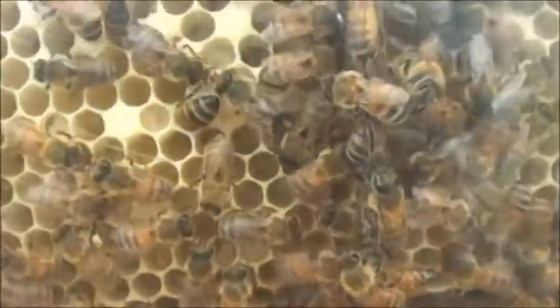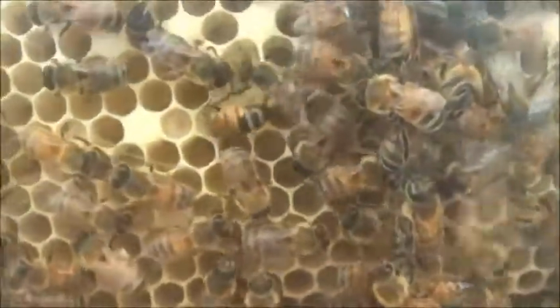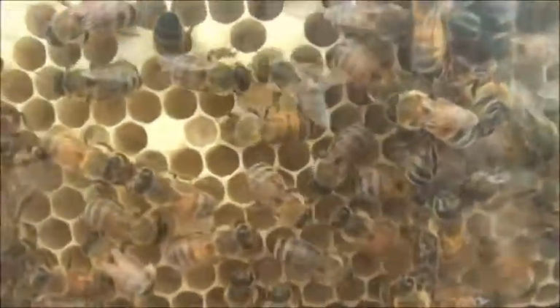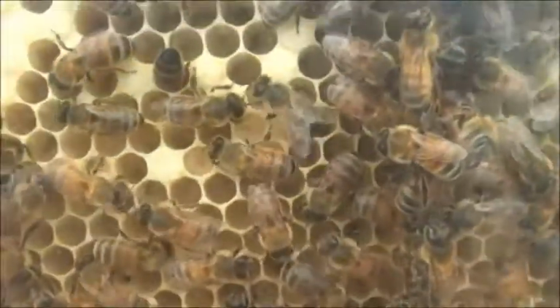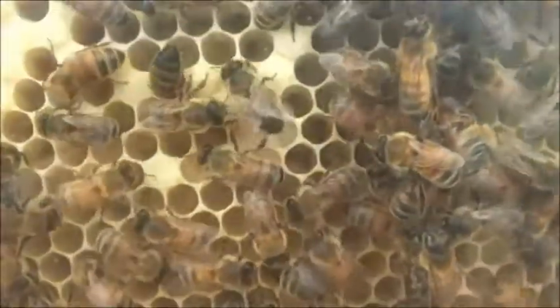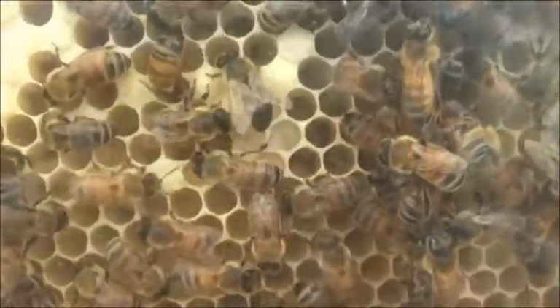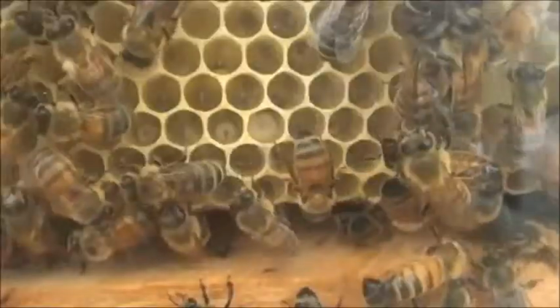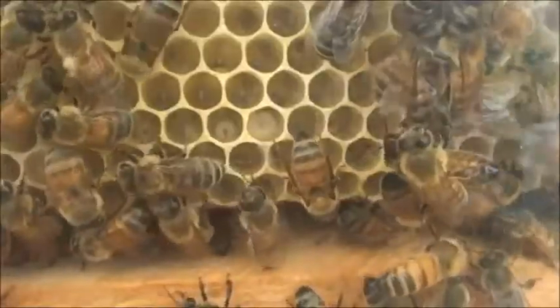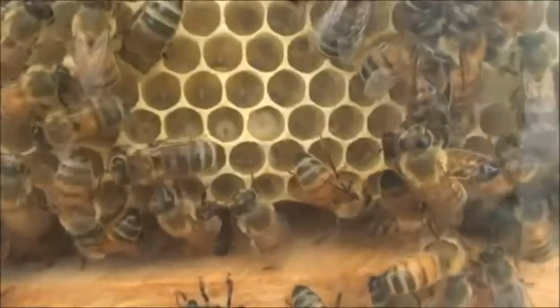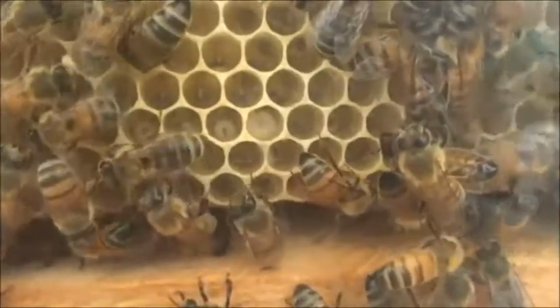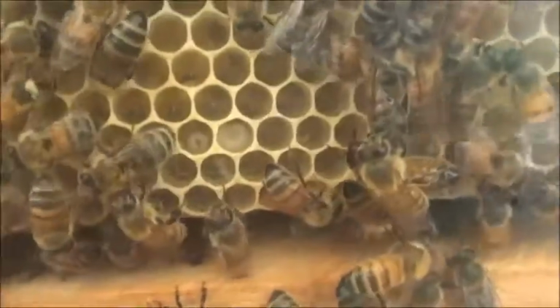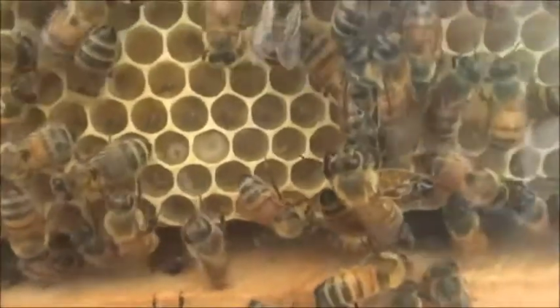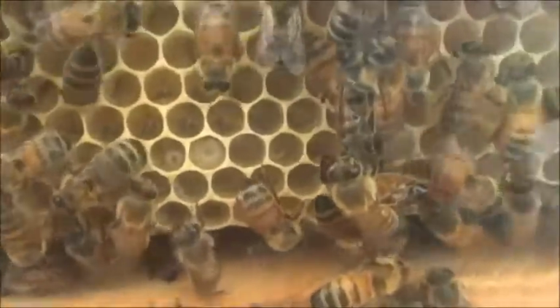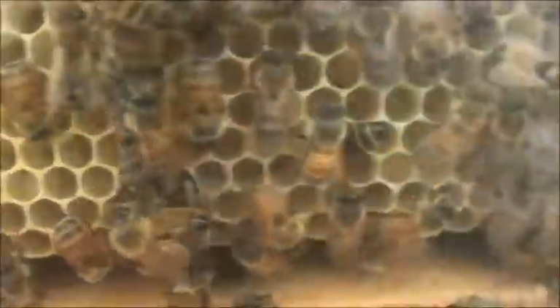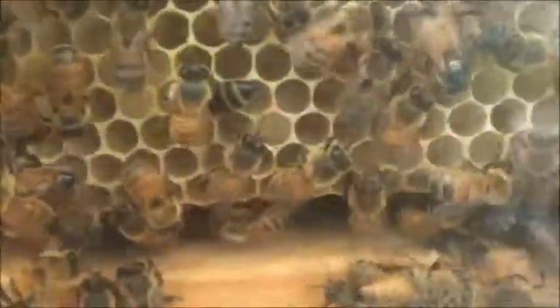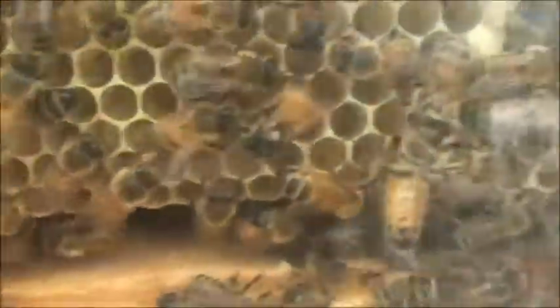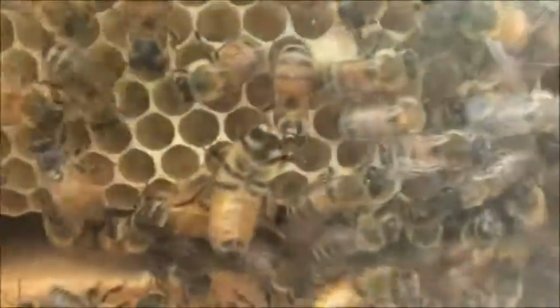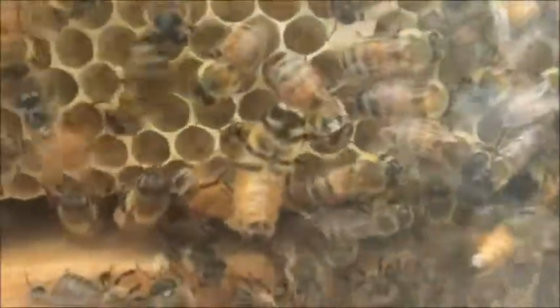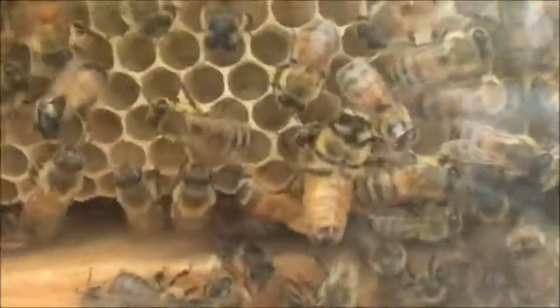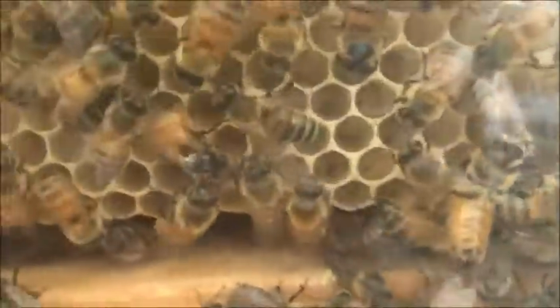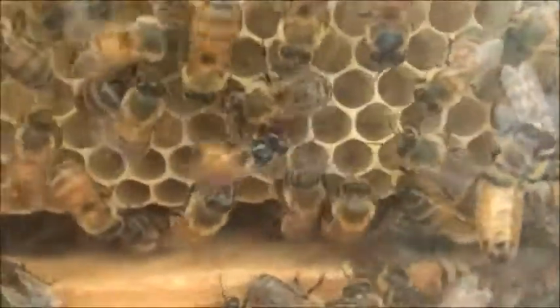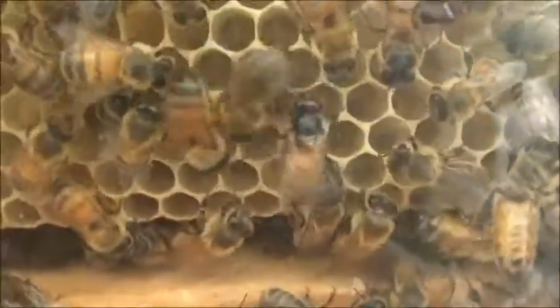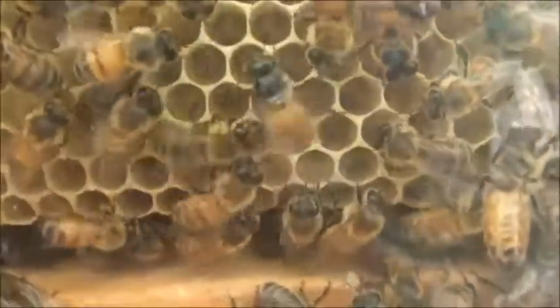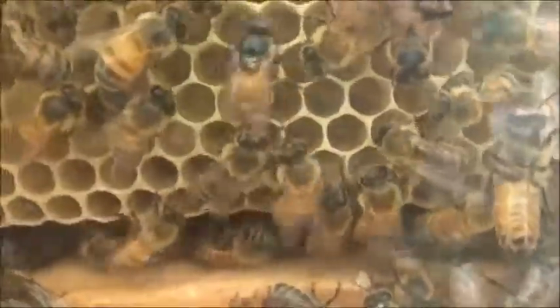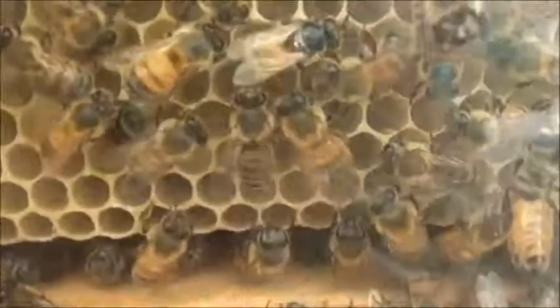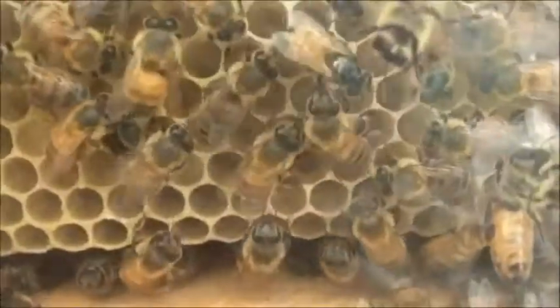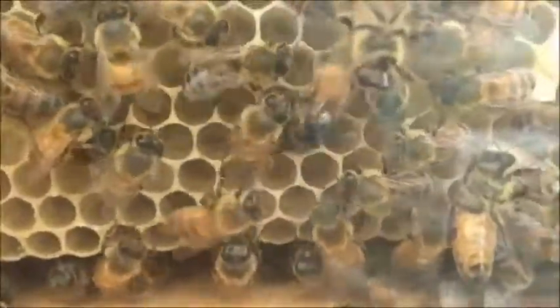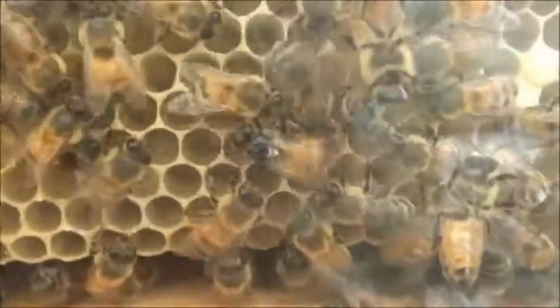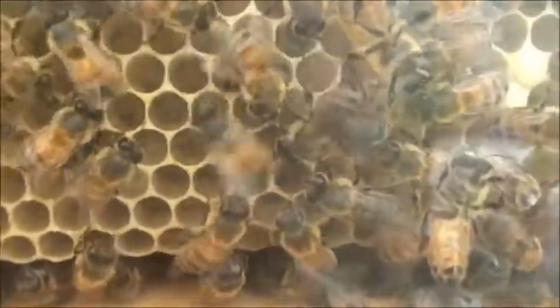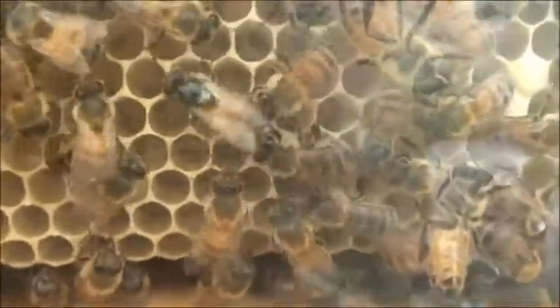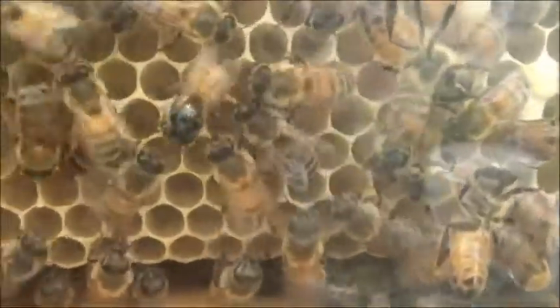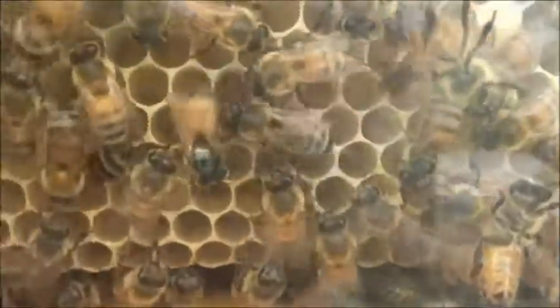Now it's going to another group. I grabbed the camera because I wanted to show you the bee producing the wax, and it turned into a video of bees doing the bee dance.